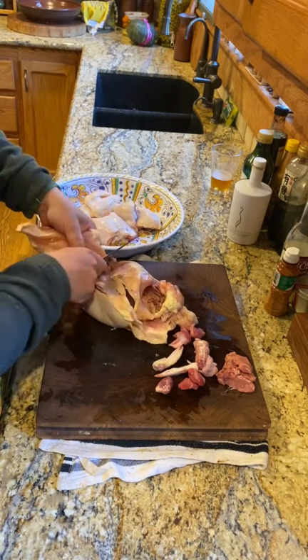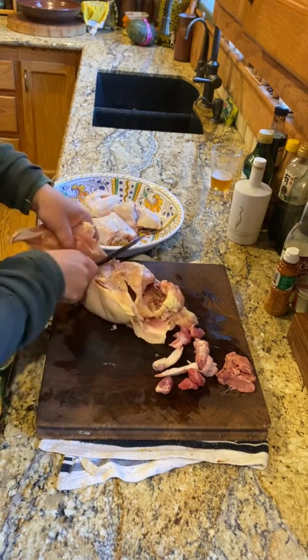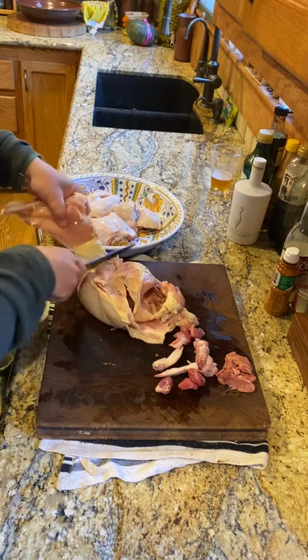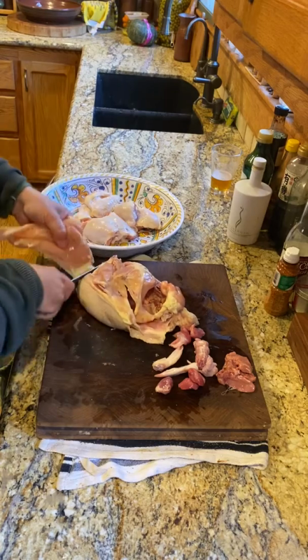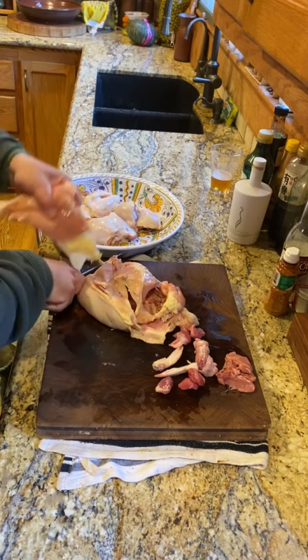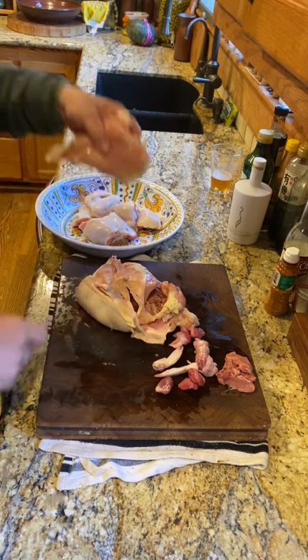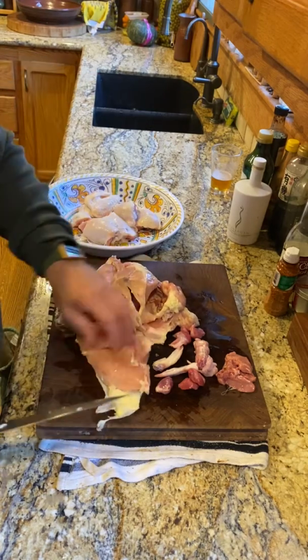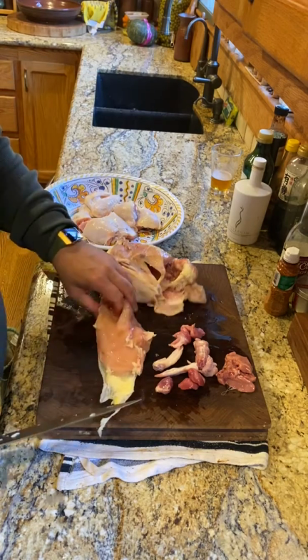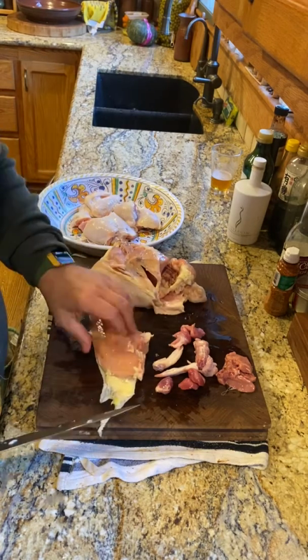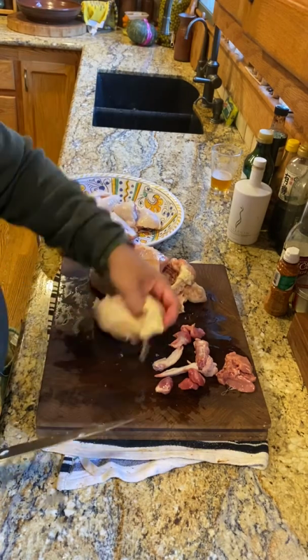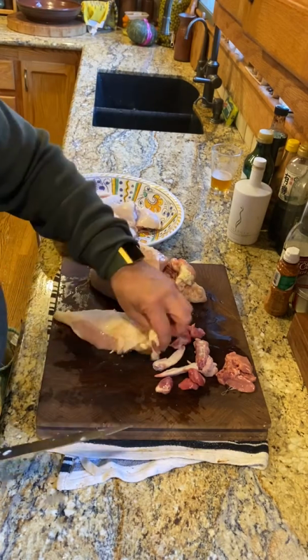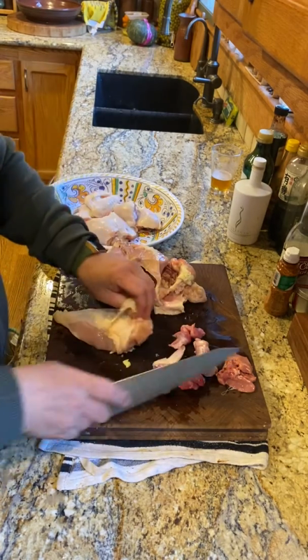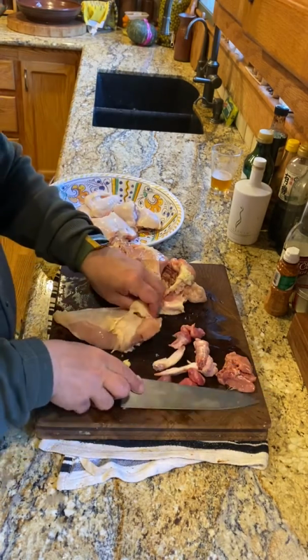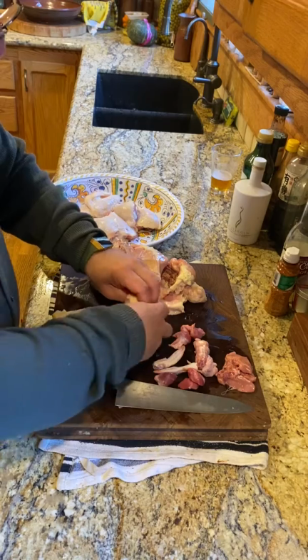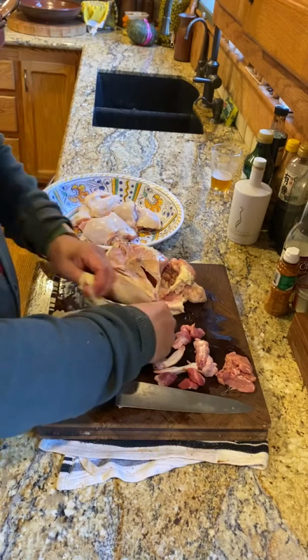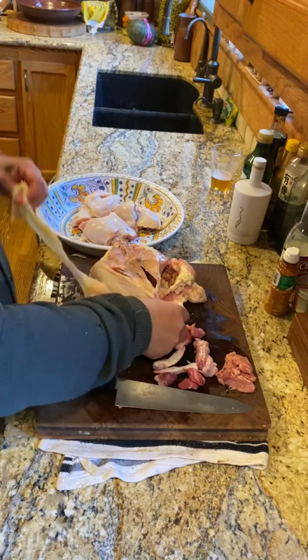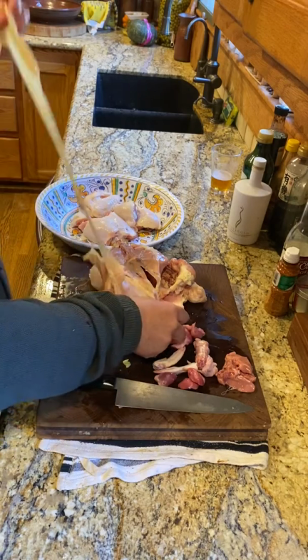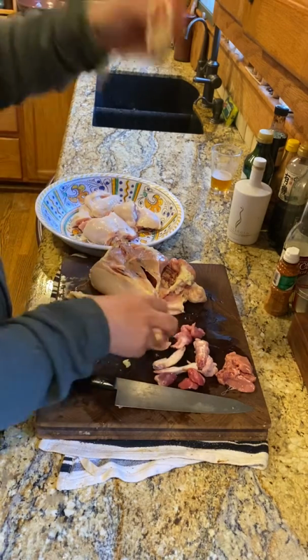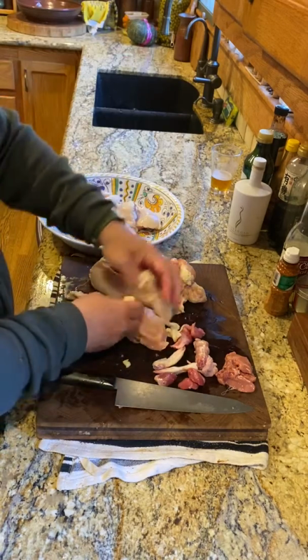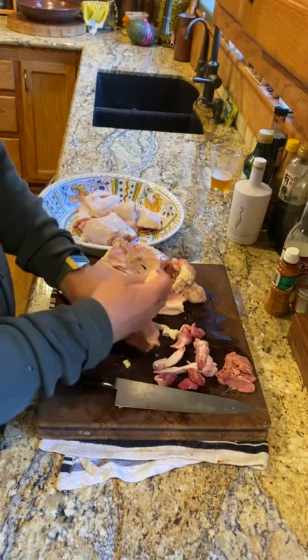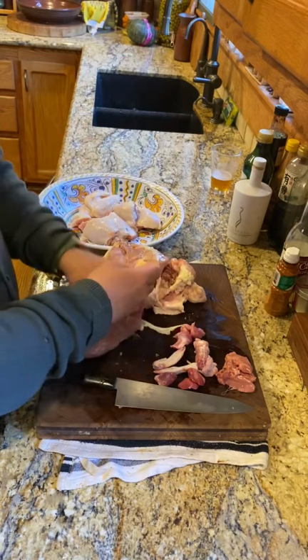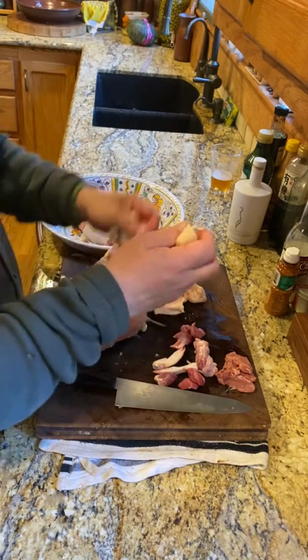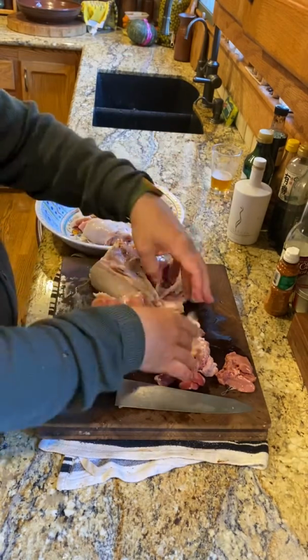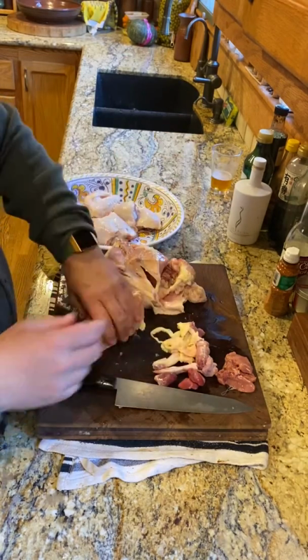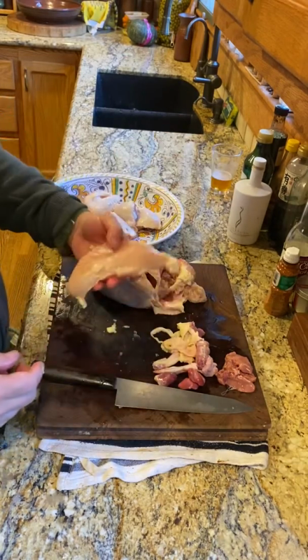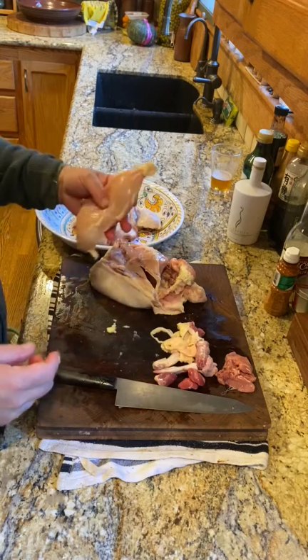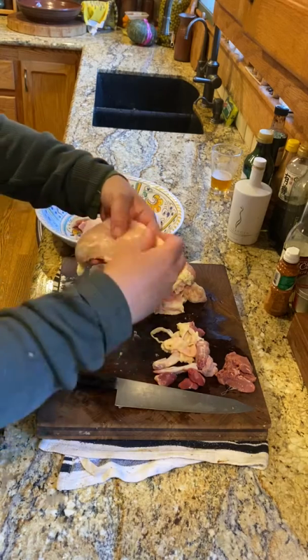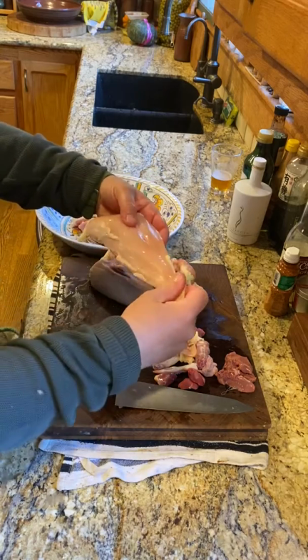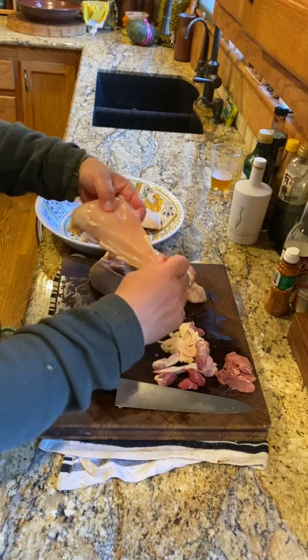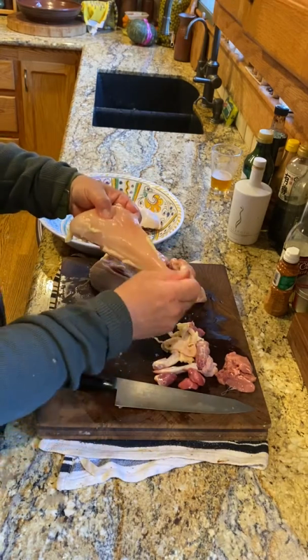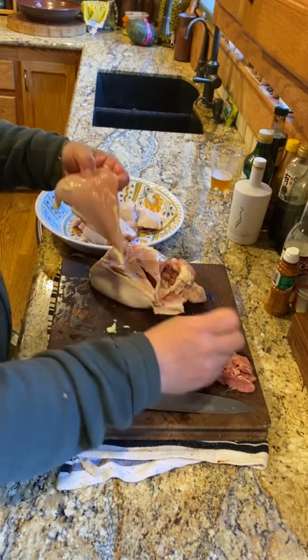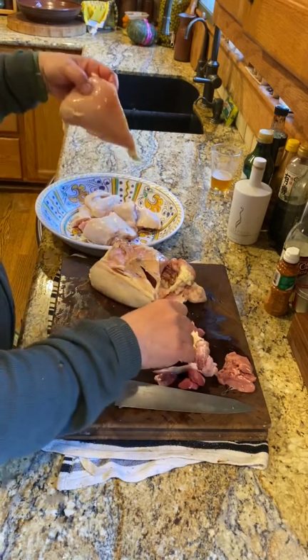You can take the skin off. If there's a little meat left on there, don't worry about it — it's going into the stock. I'm going to take the skin off because he usually likes it breaded and fried, and that will be lovely in the stock. Don't worry about that little bit of fat — if you want to take that off, go ahead.